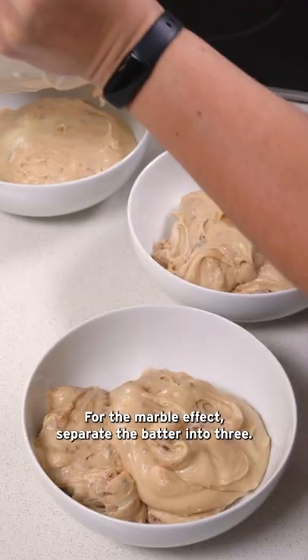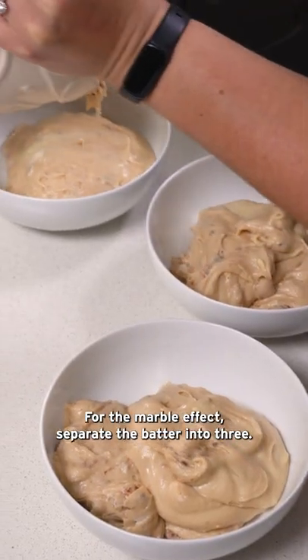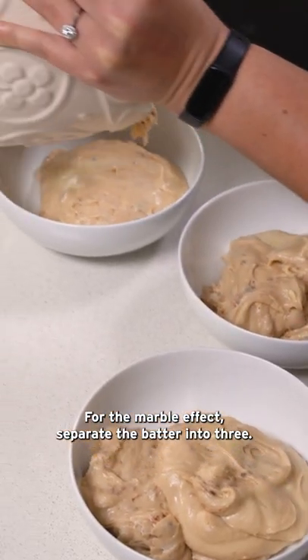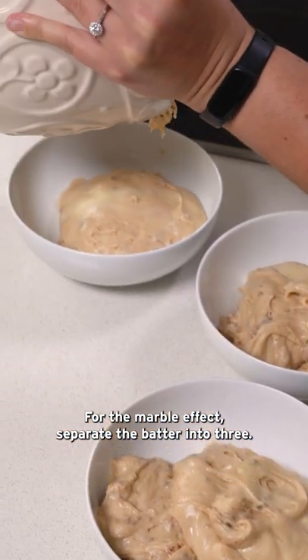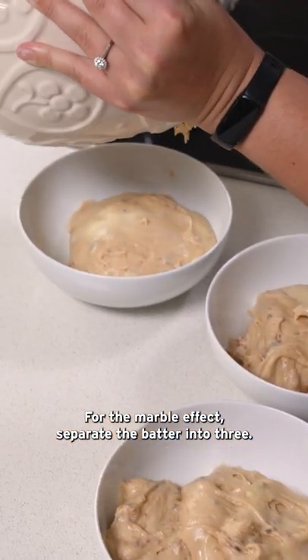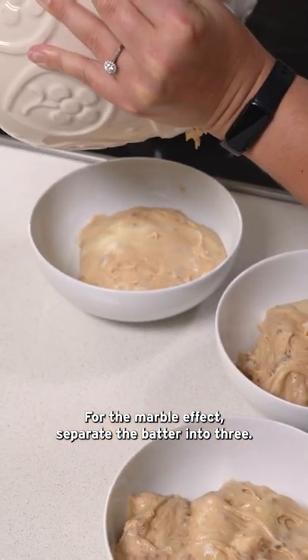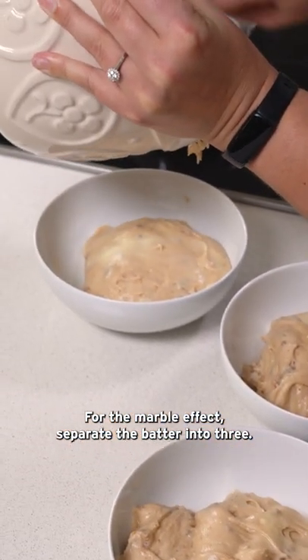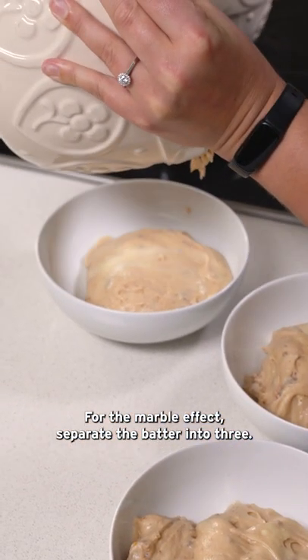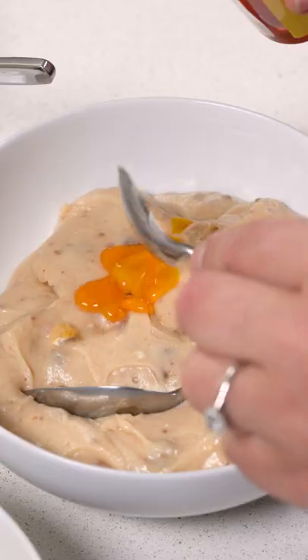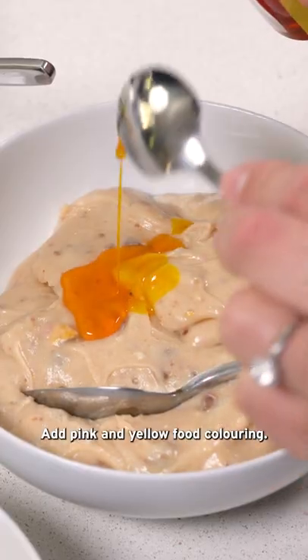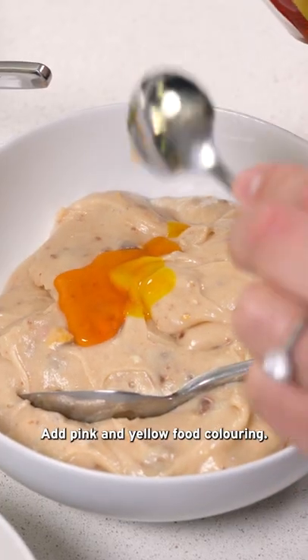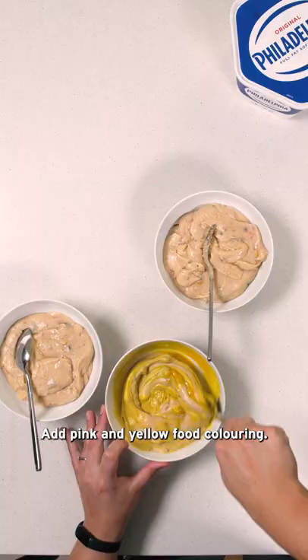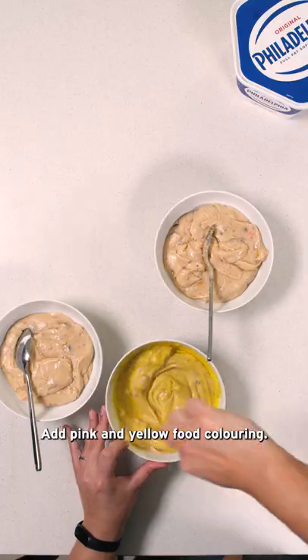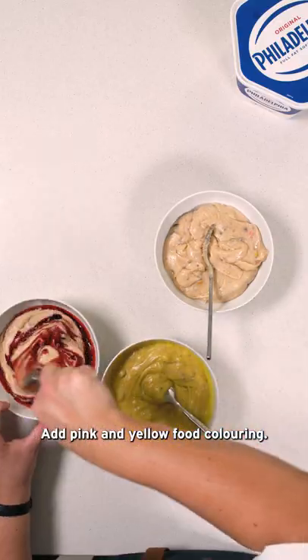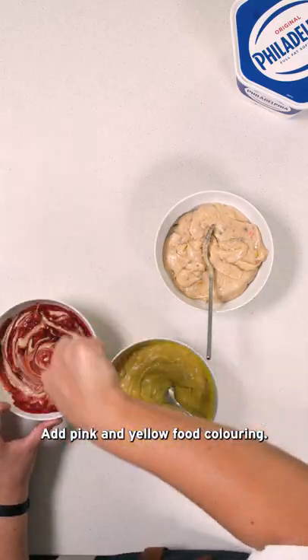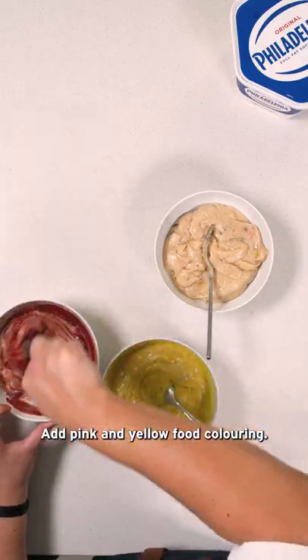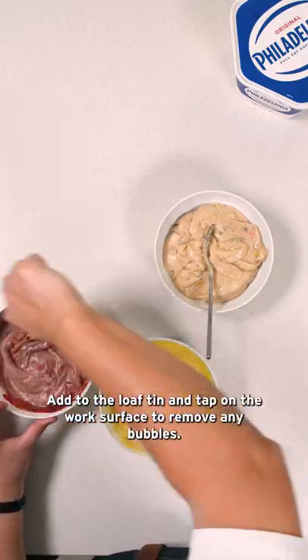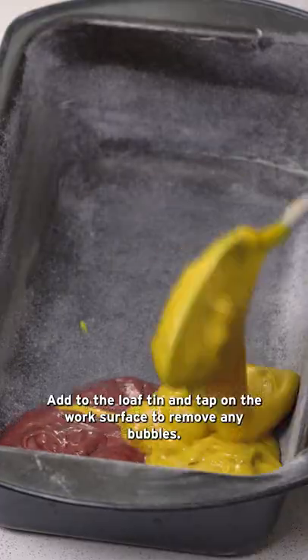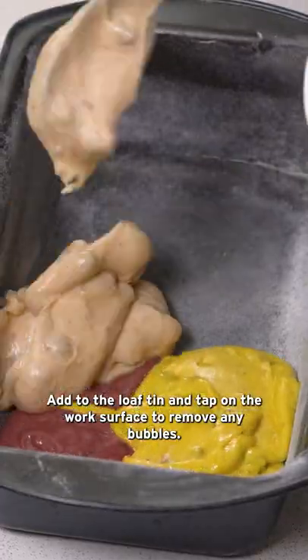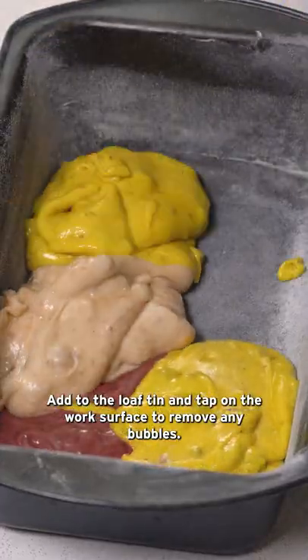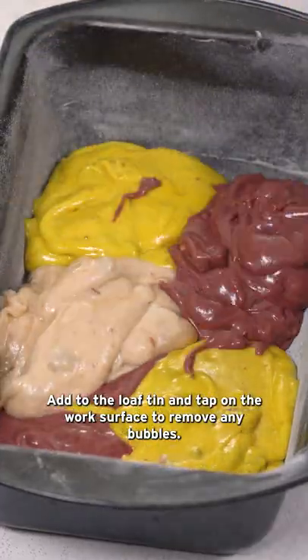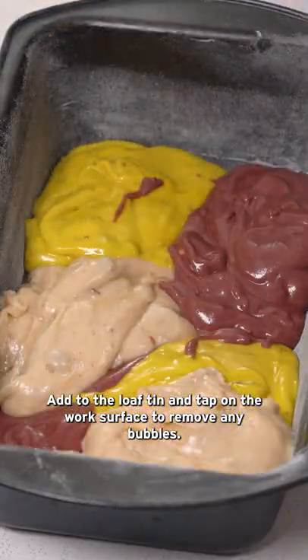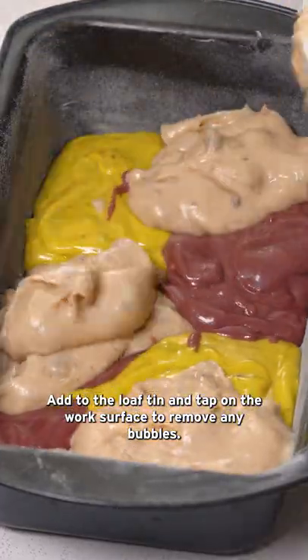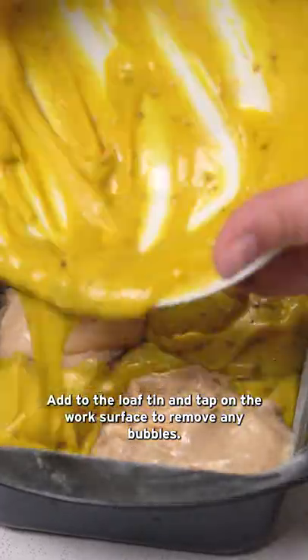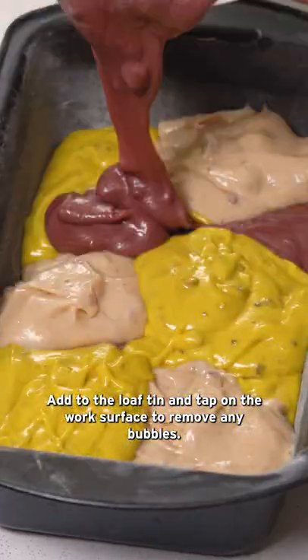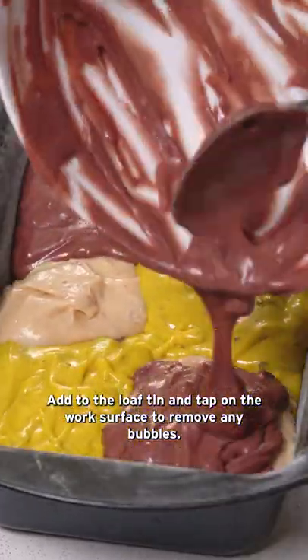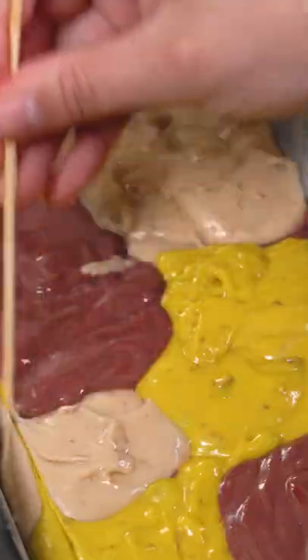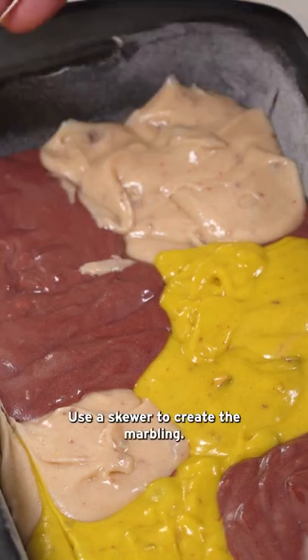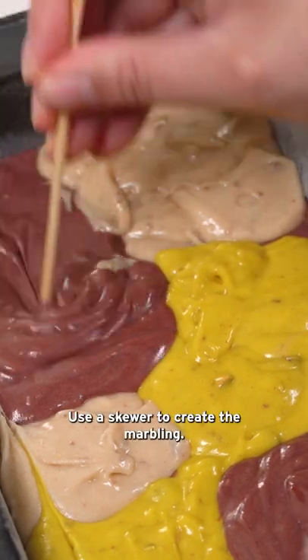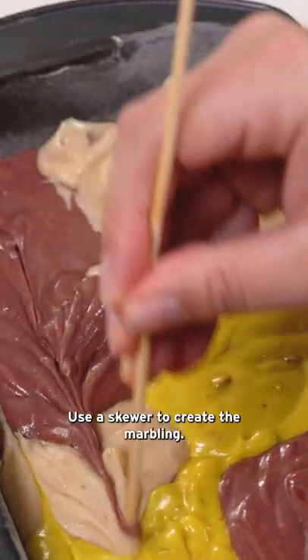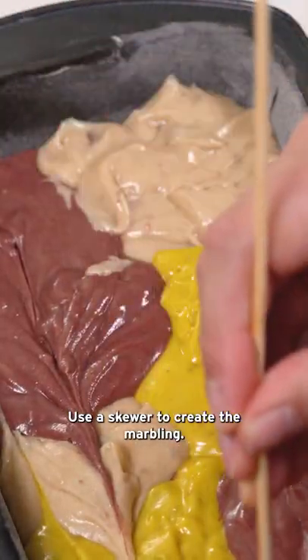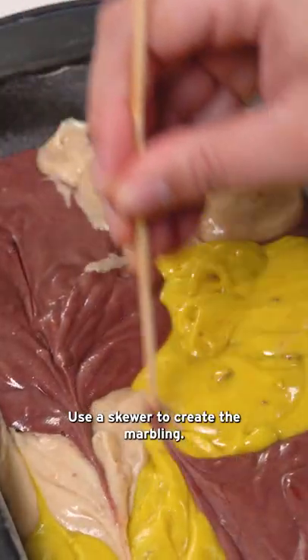For the marble effect, separate the batter into three and add pink and yellow food colouring. Add to the loaf tin and tap on the work surface to remove any bubbles. Use a skewer to create the marbling.